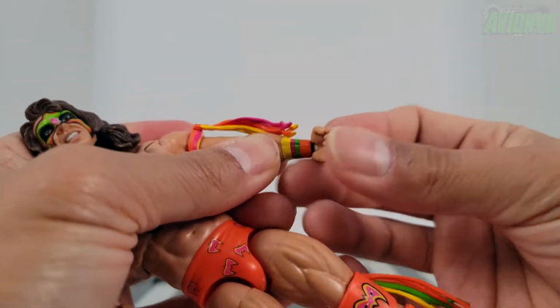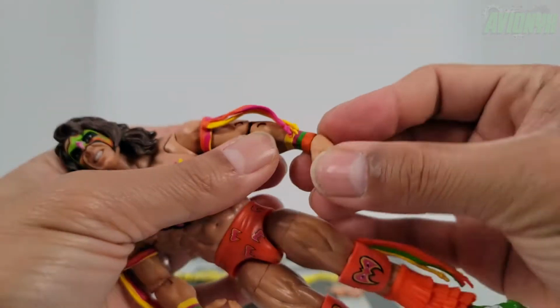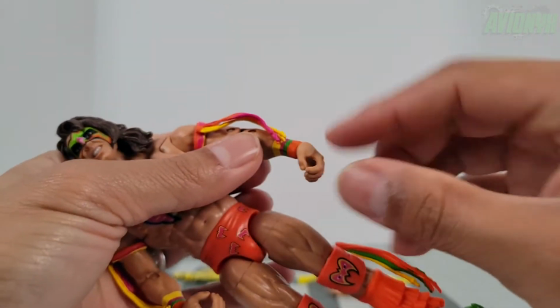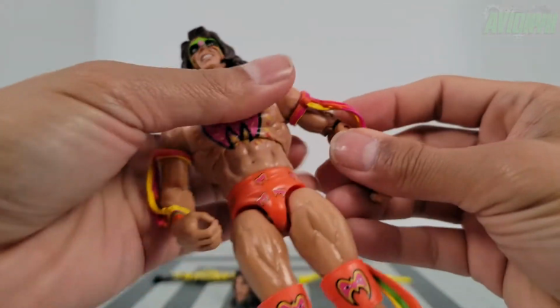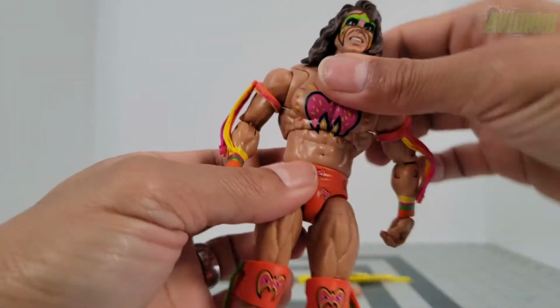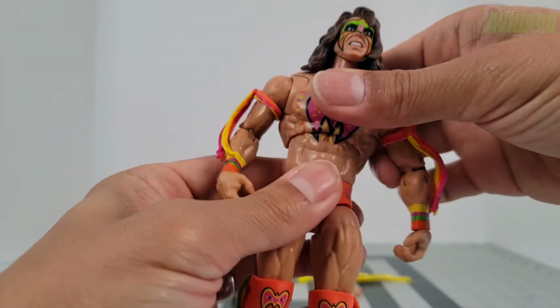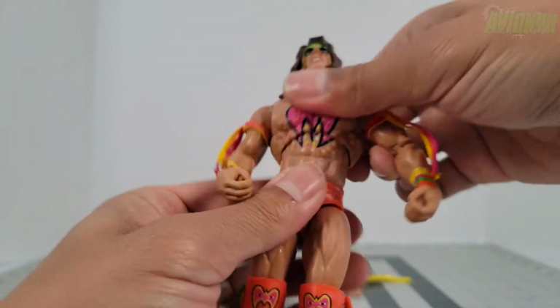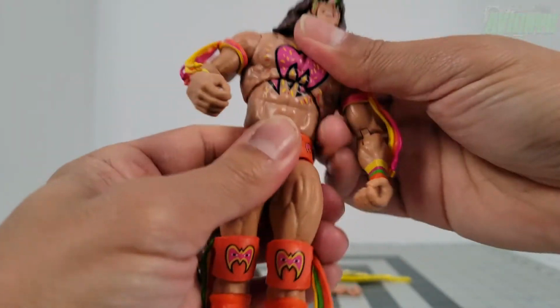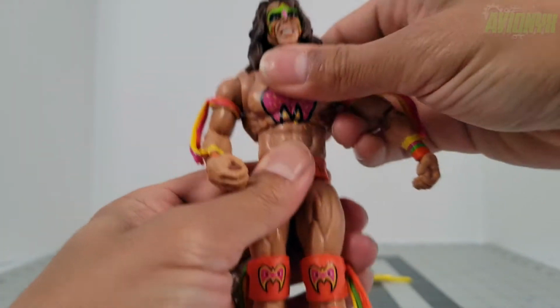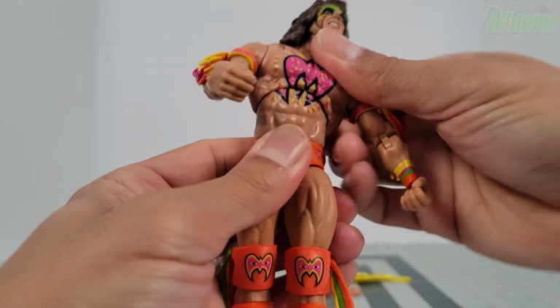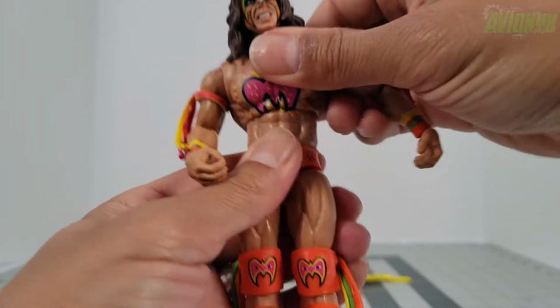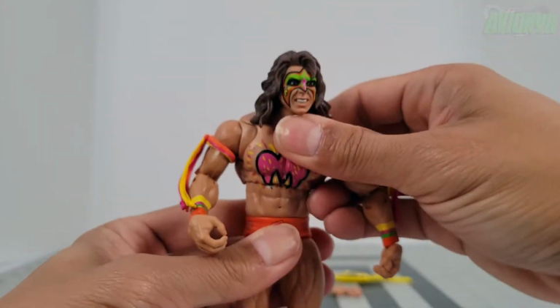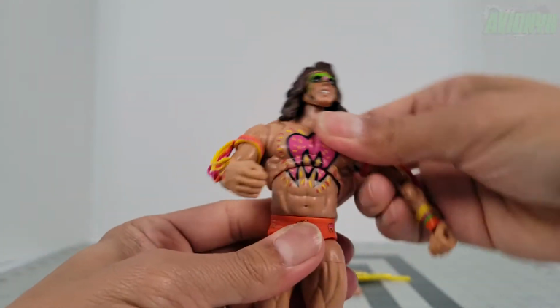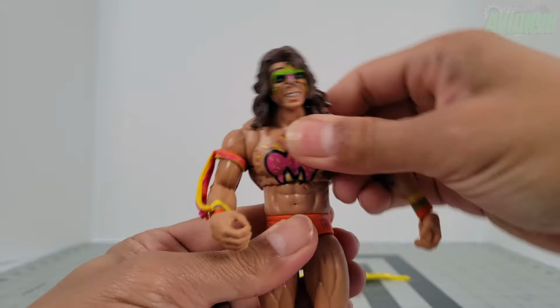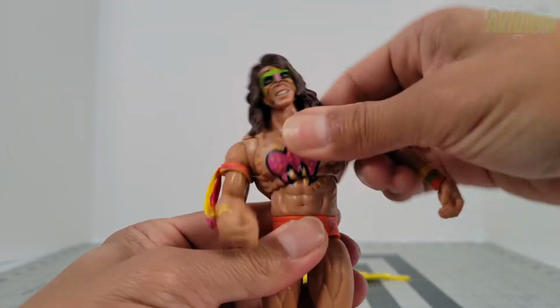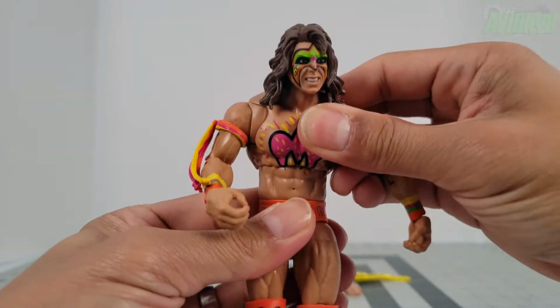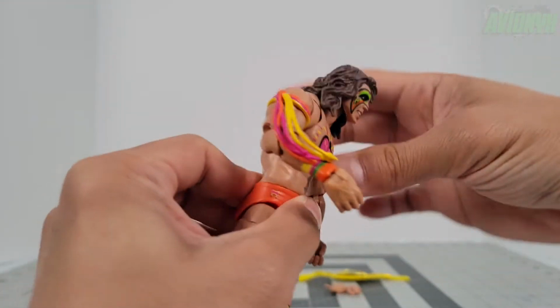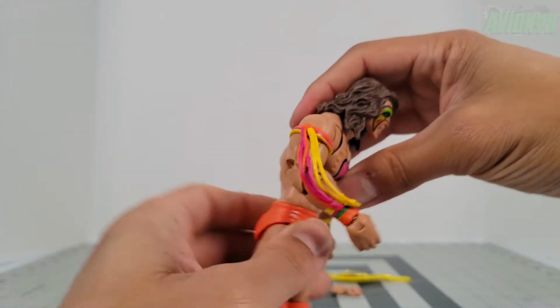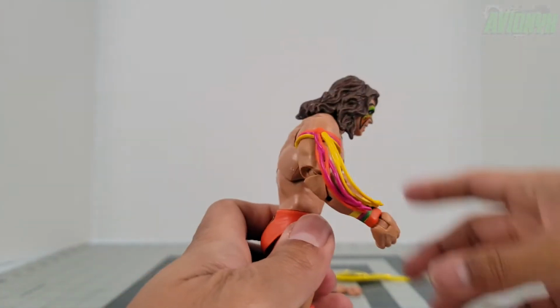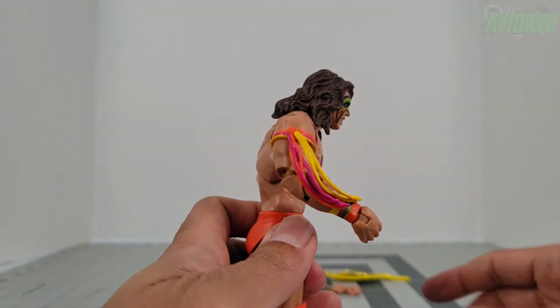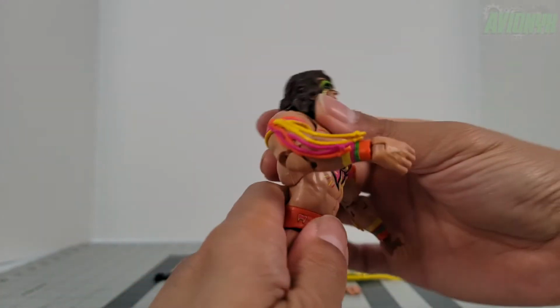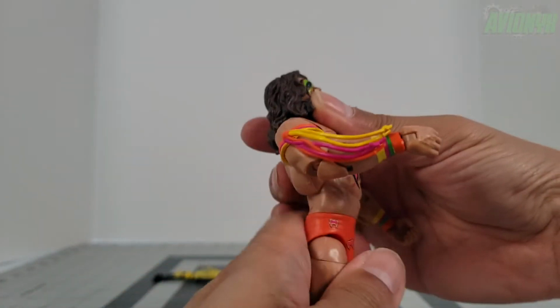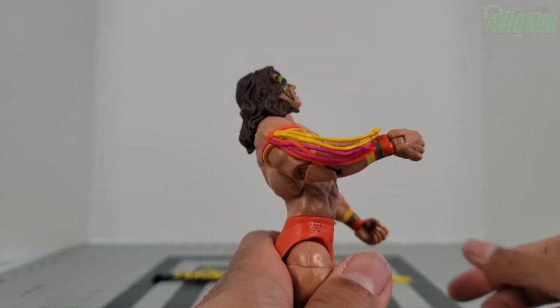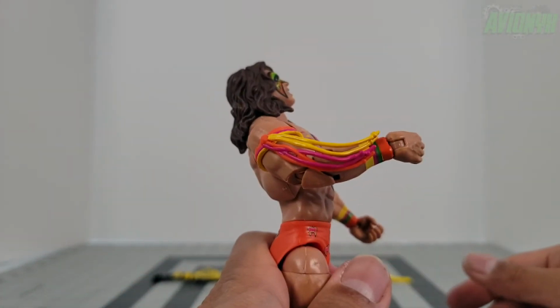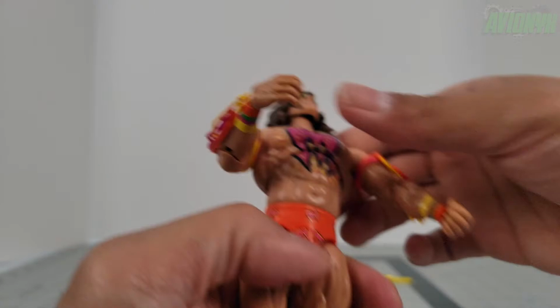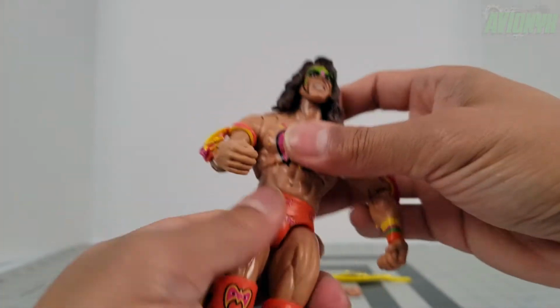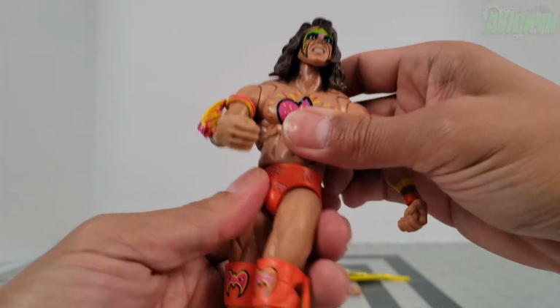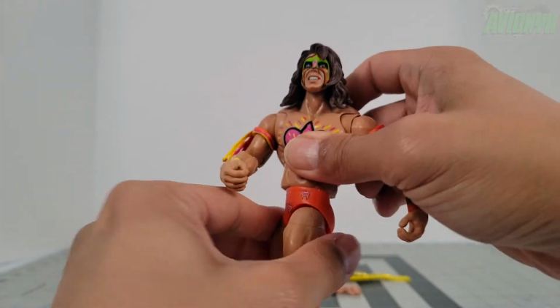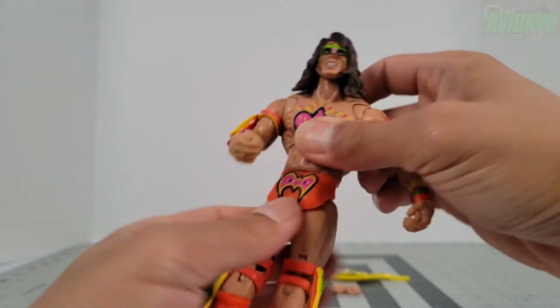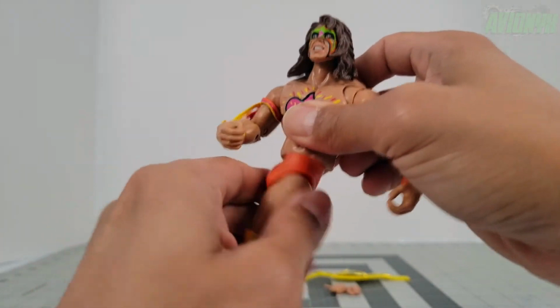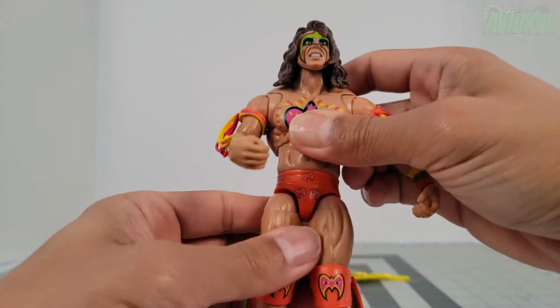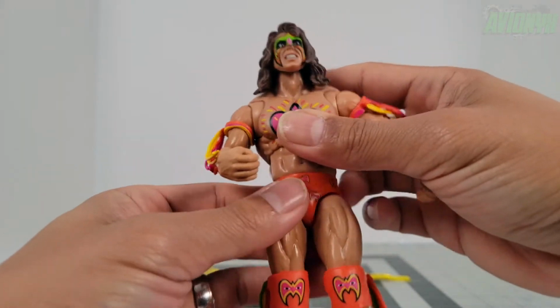The upper torso has a nice ball joint for an ab crunch forward and back, and then we have waist 360 rotation.